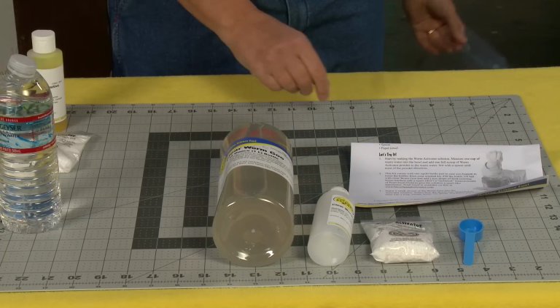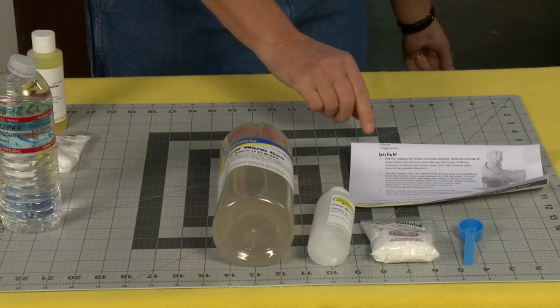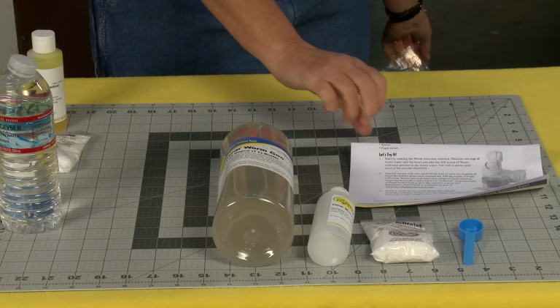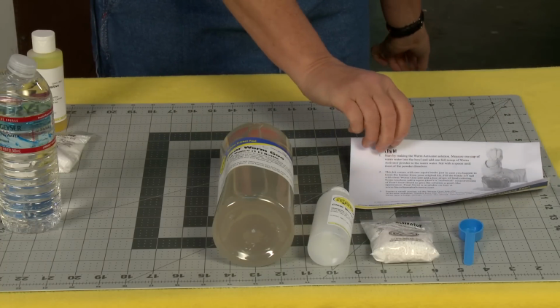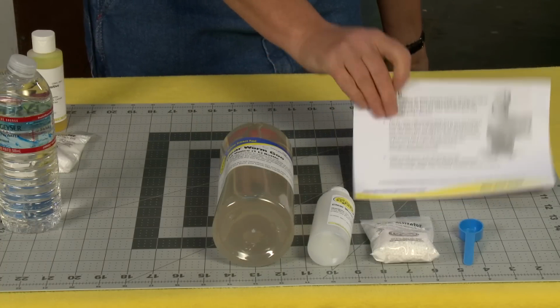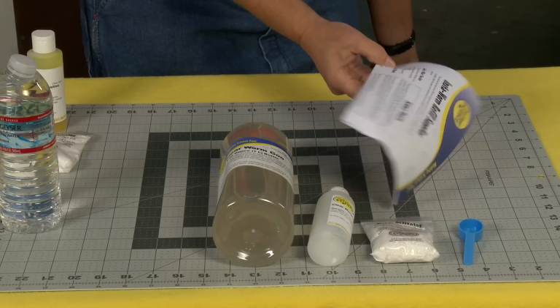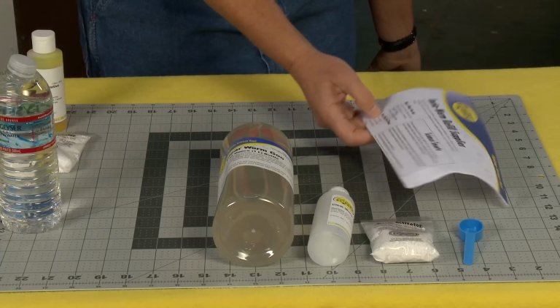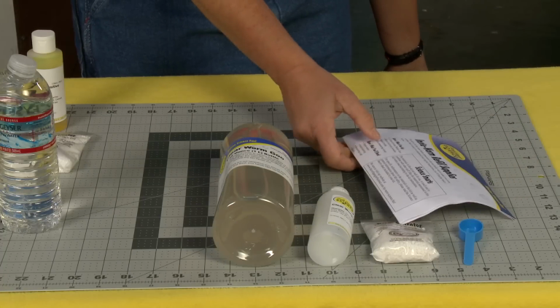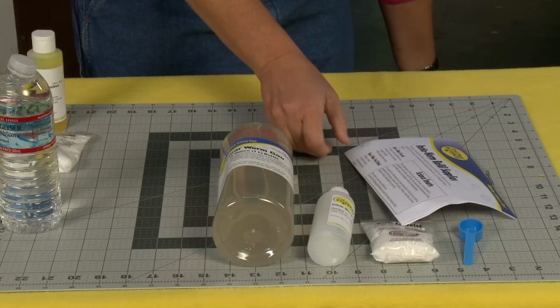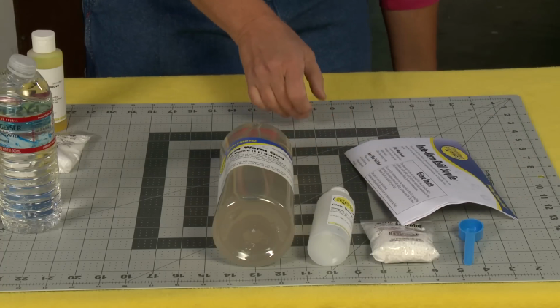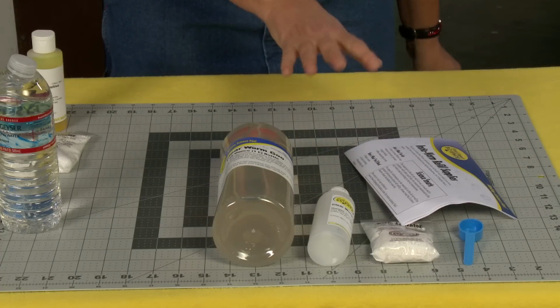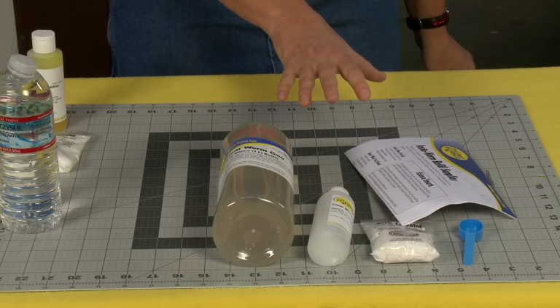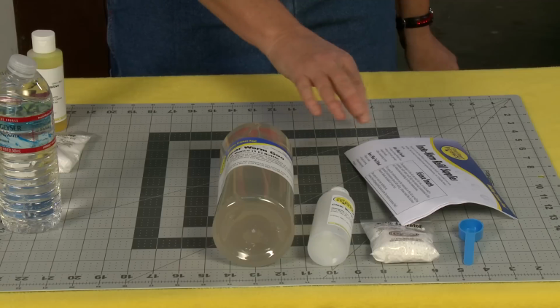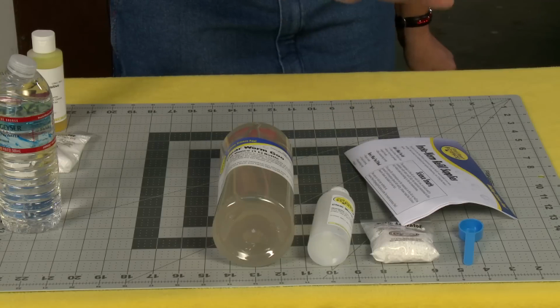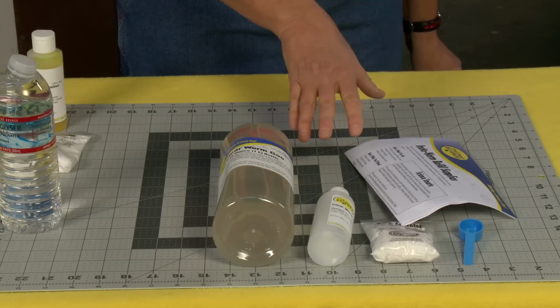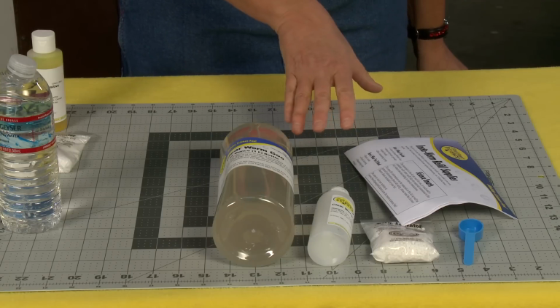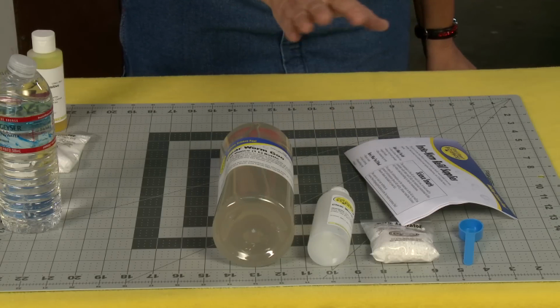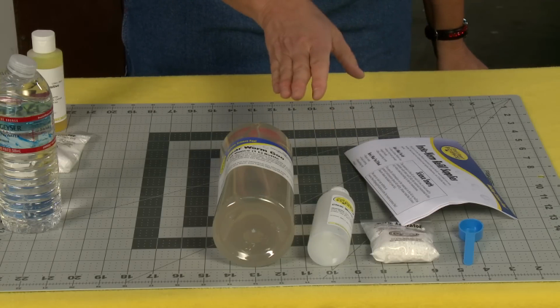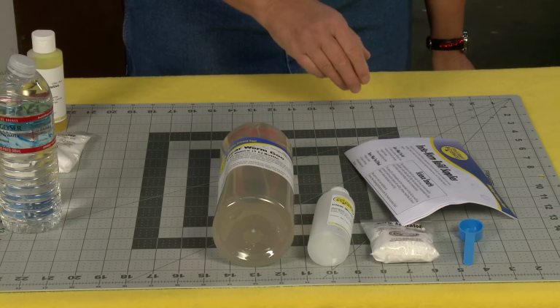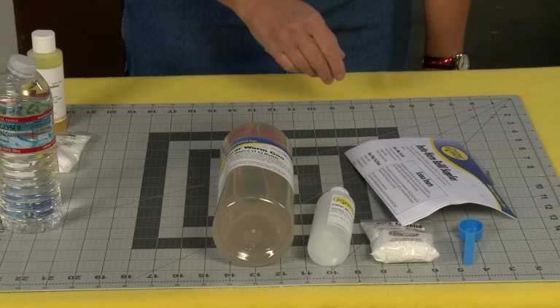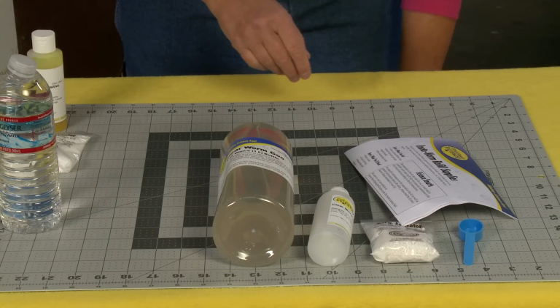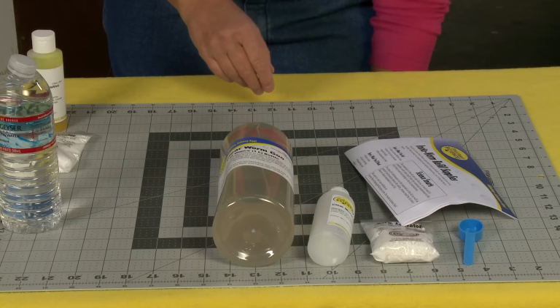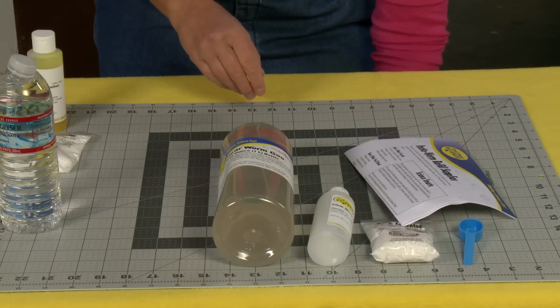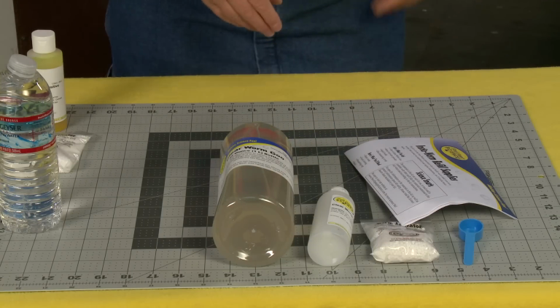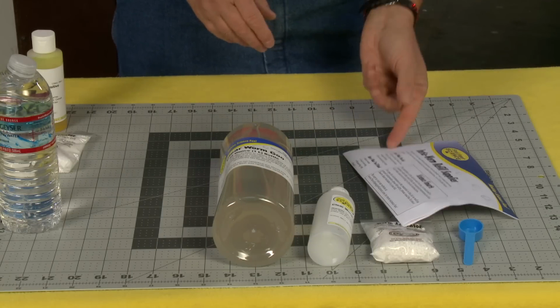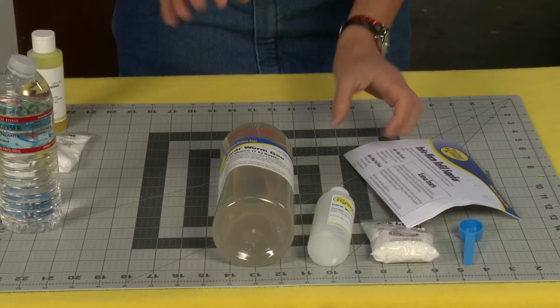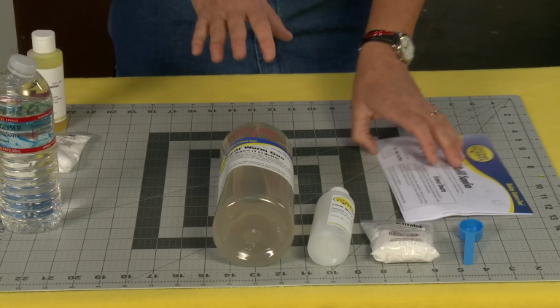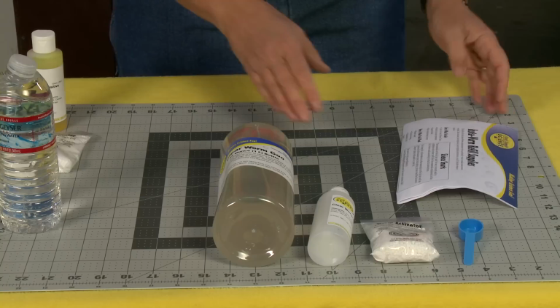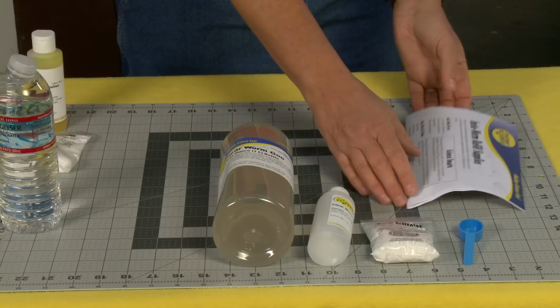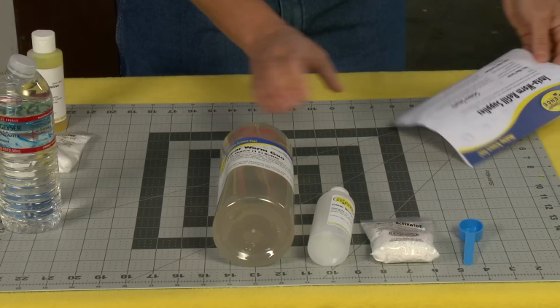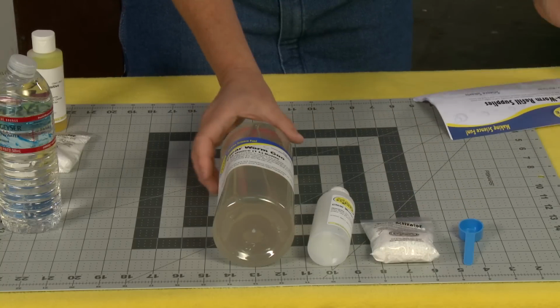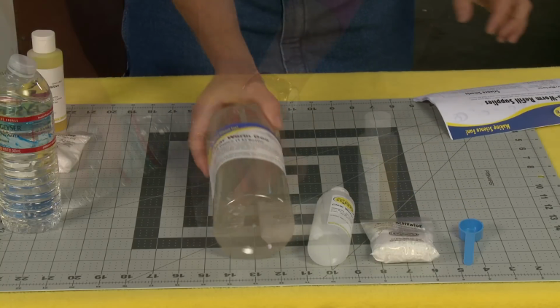The great thing about it is that the instructions have all kinds of different ideas, like how you can make it different colors and how you can do lots of fun stuff and different experiments. And it also explains what exactly is happening.